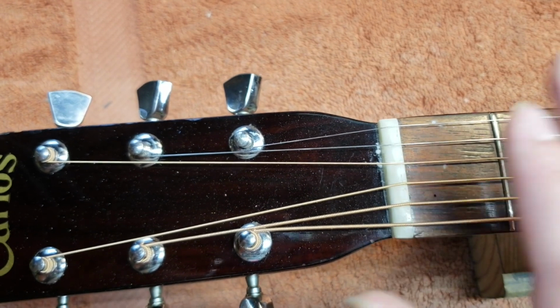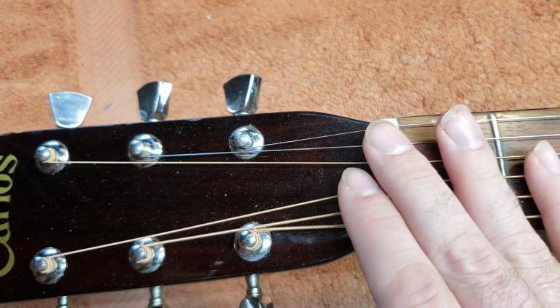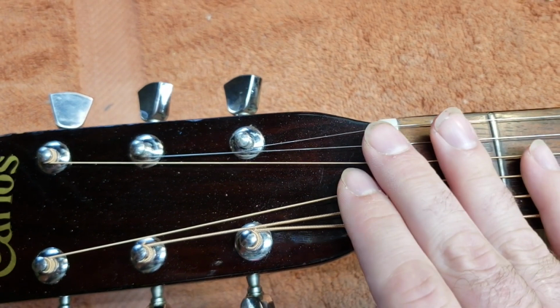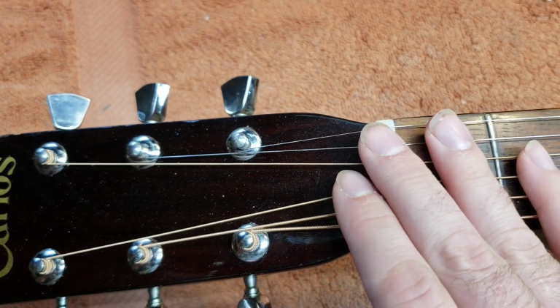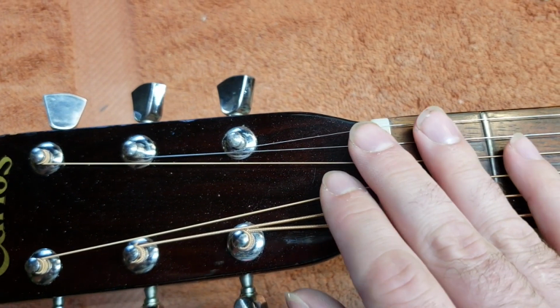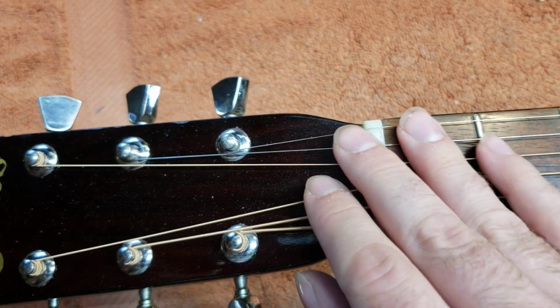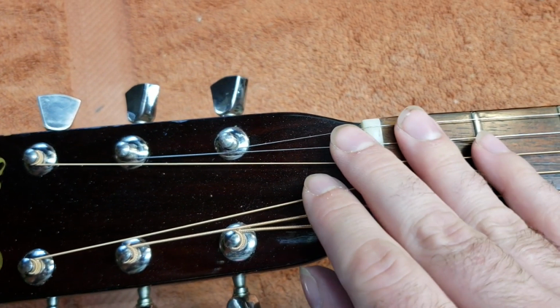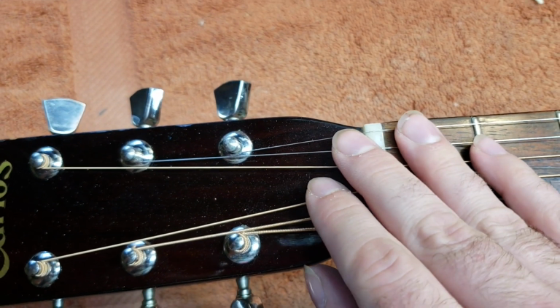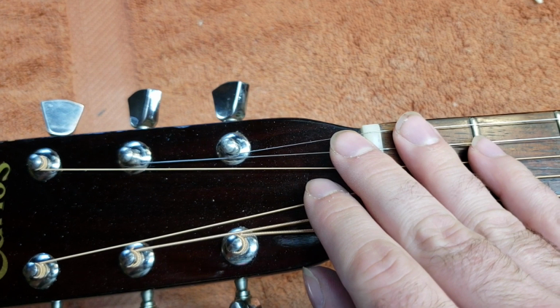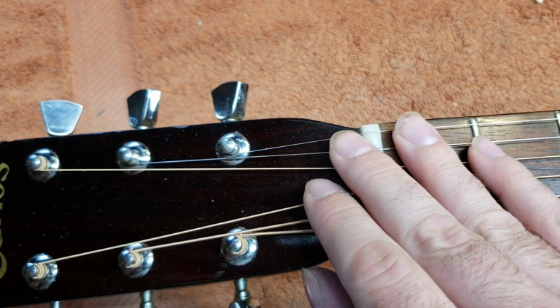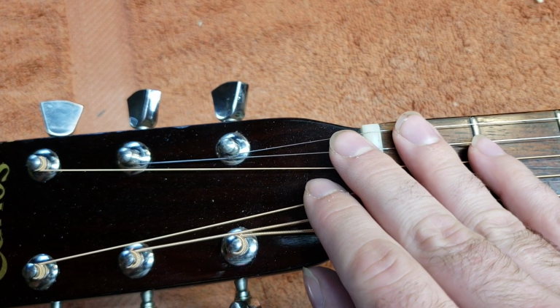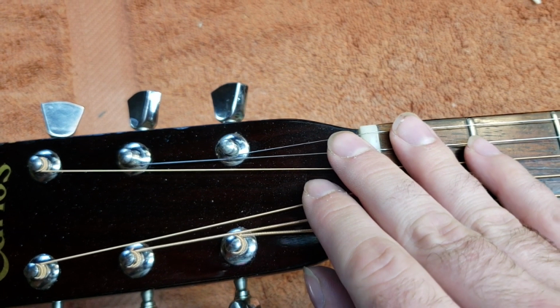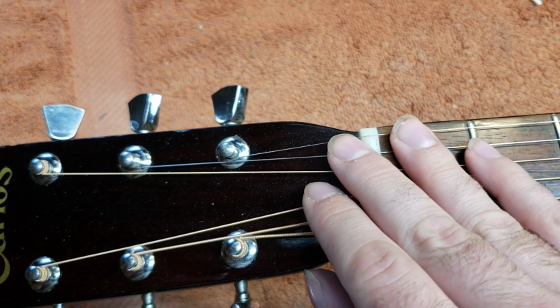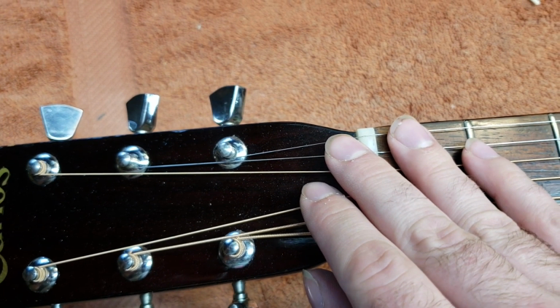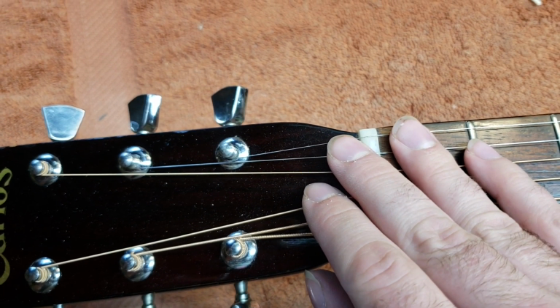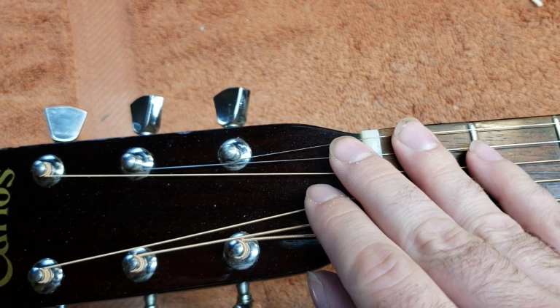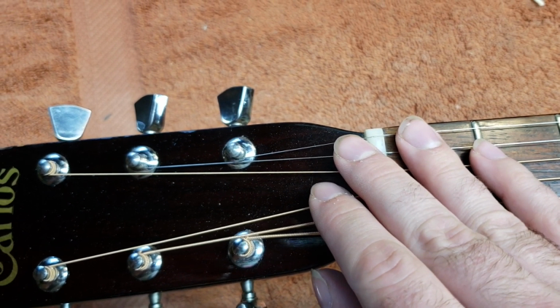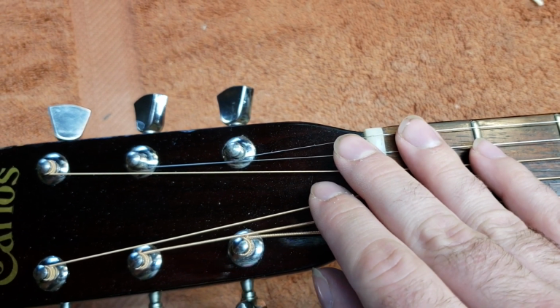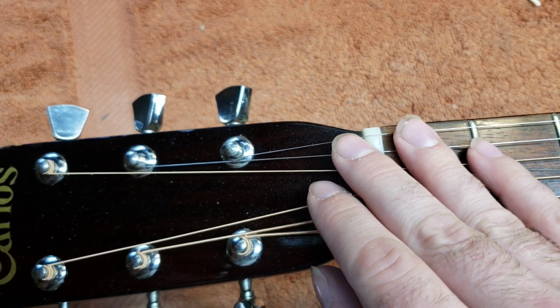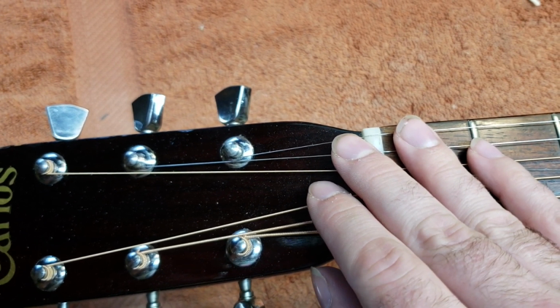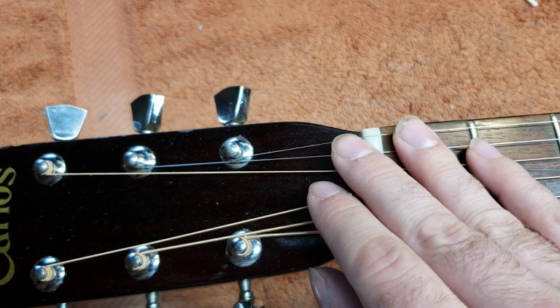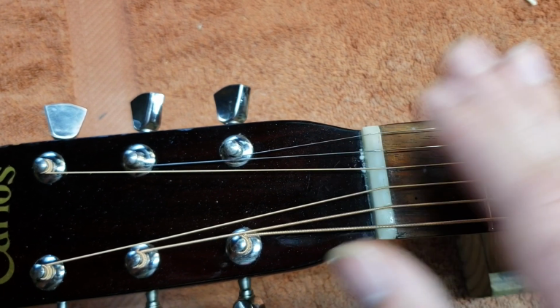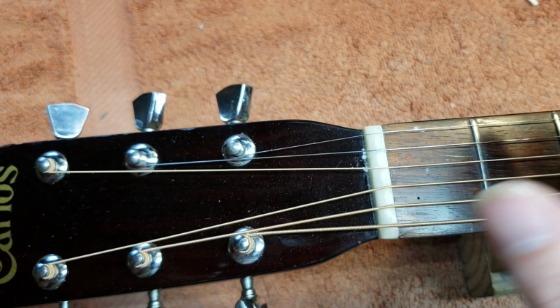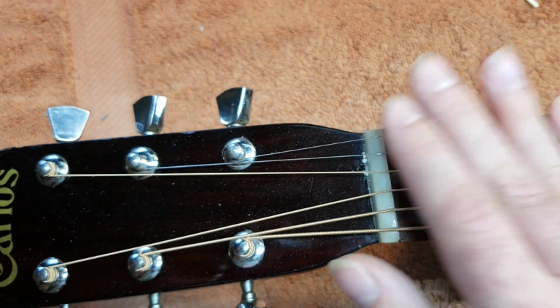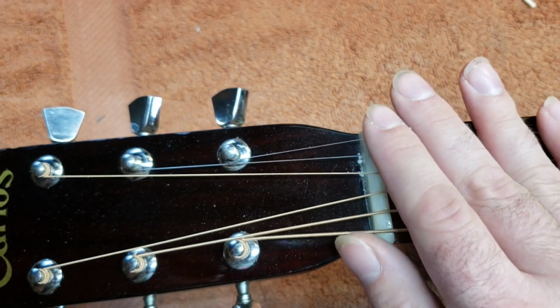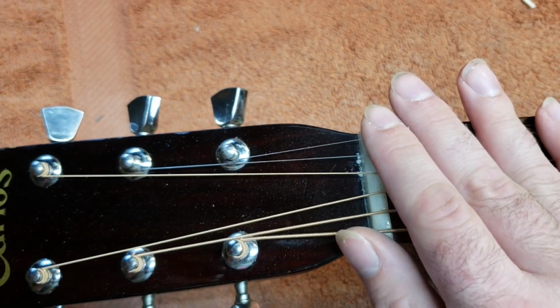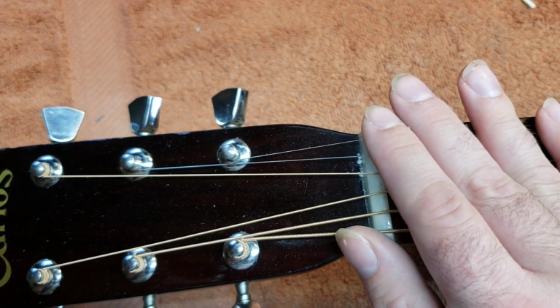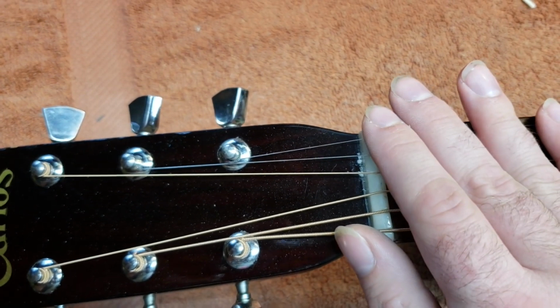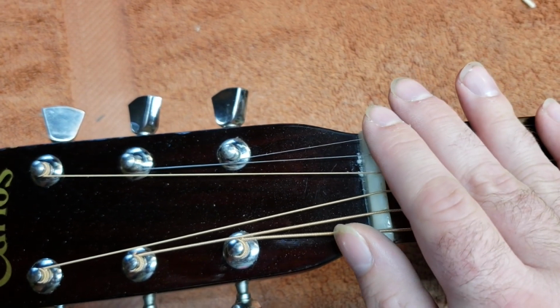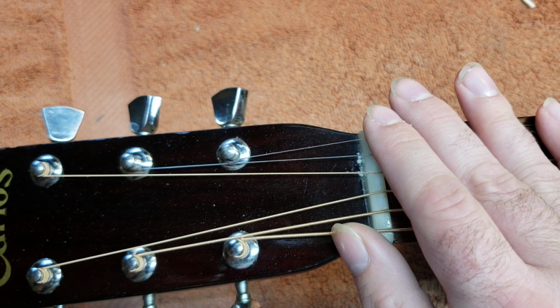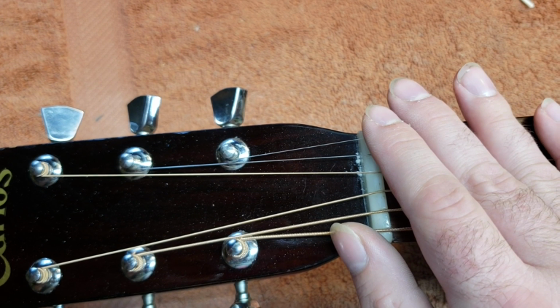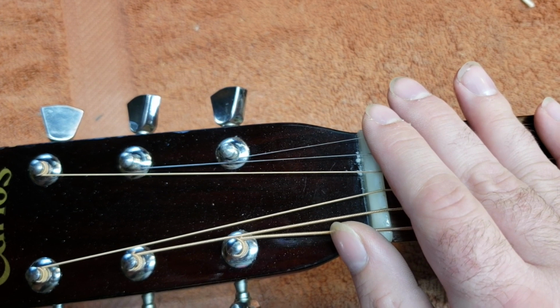This is kind of a lower-end guitar from probably the late 70s or early 80s, and so they didn't bother spending the time to do that.